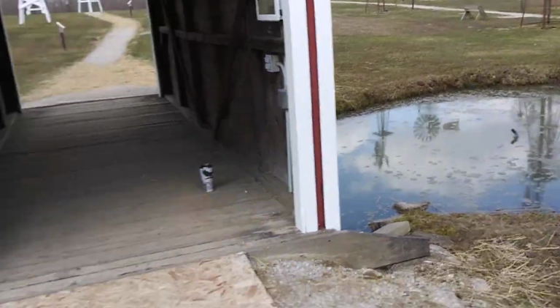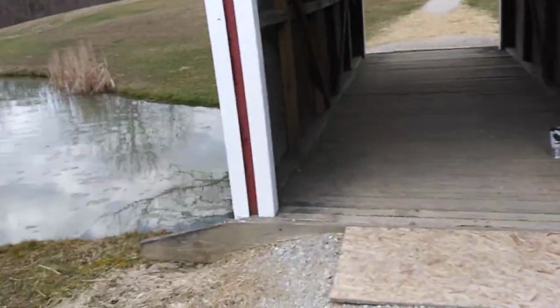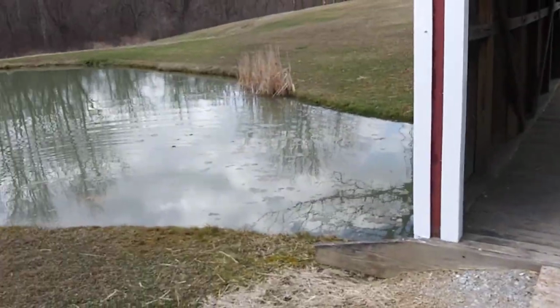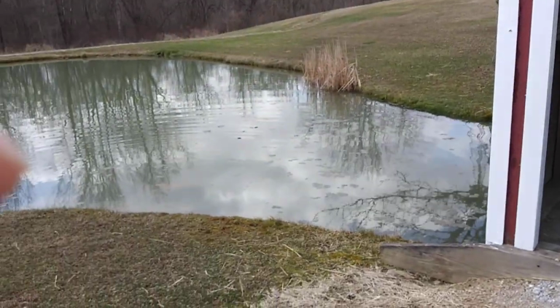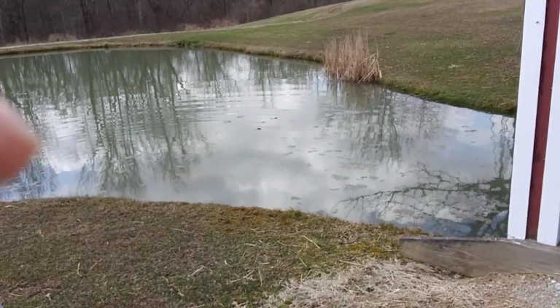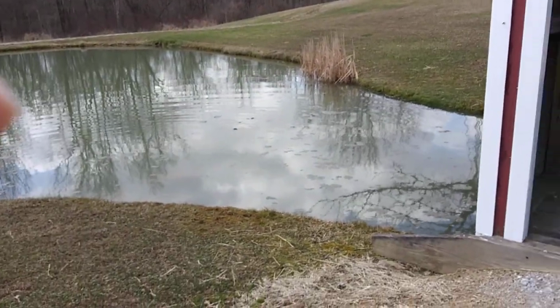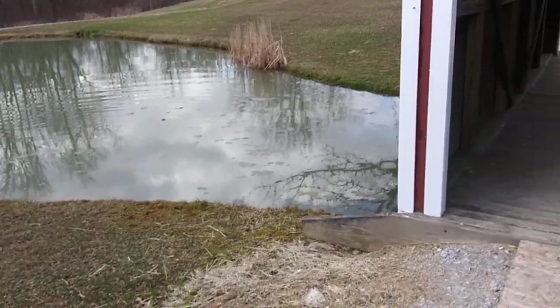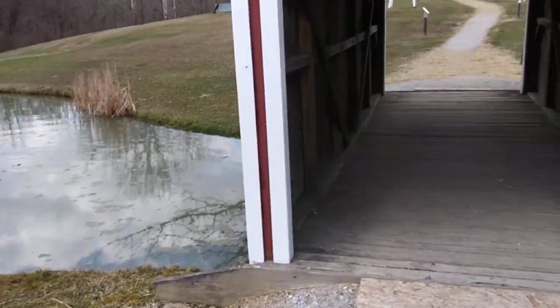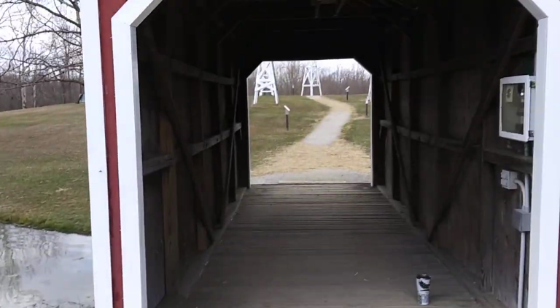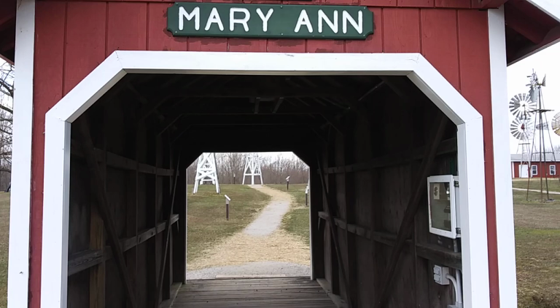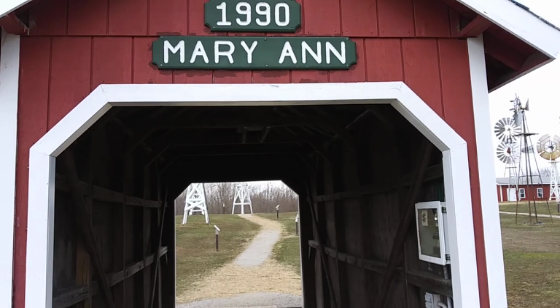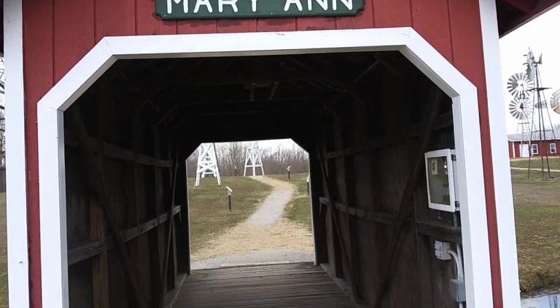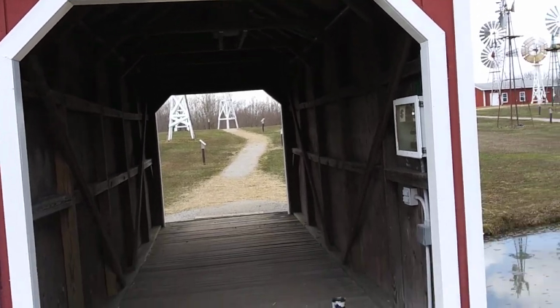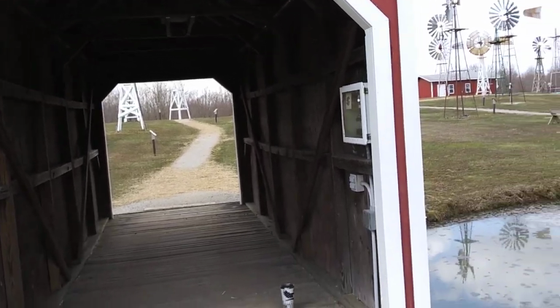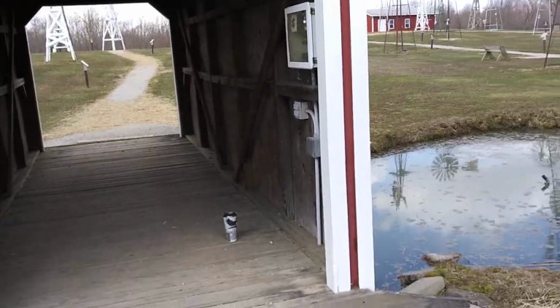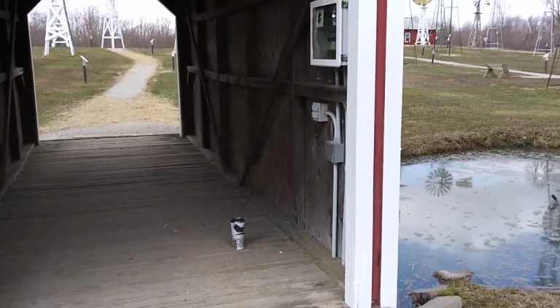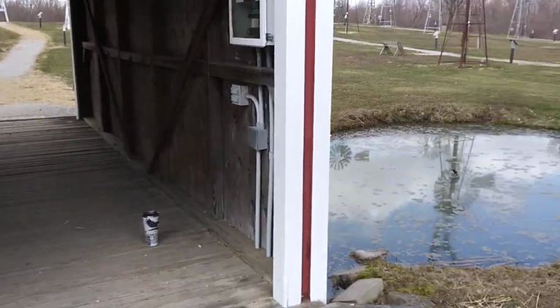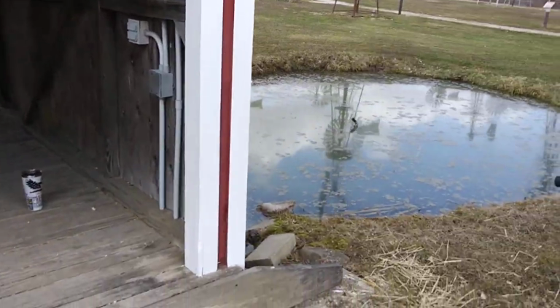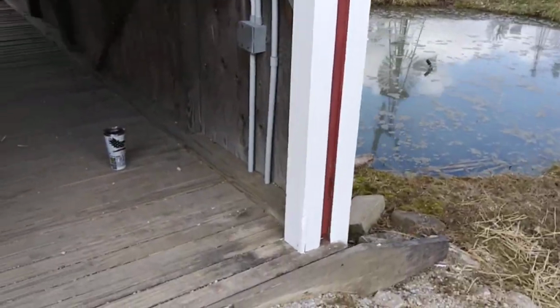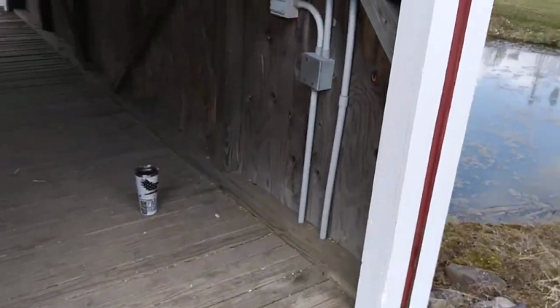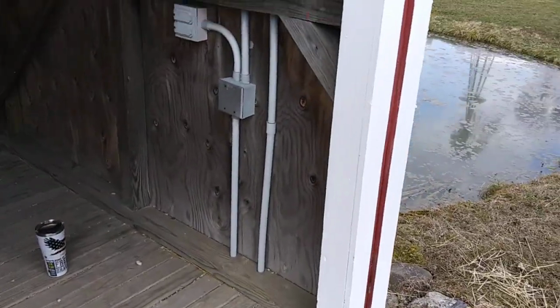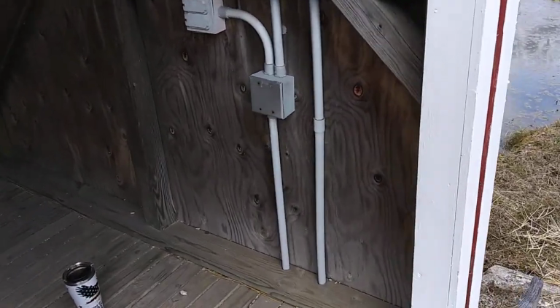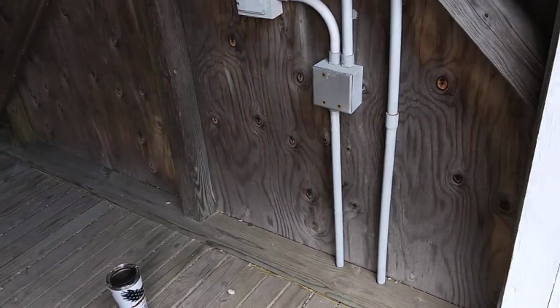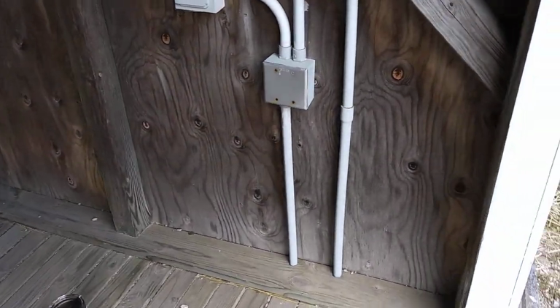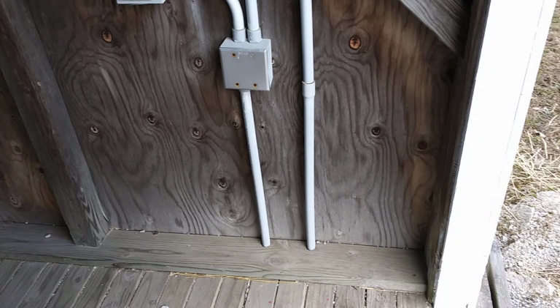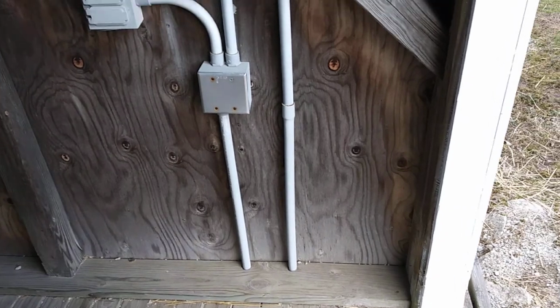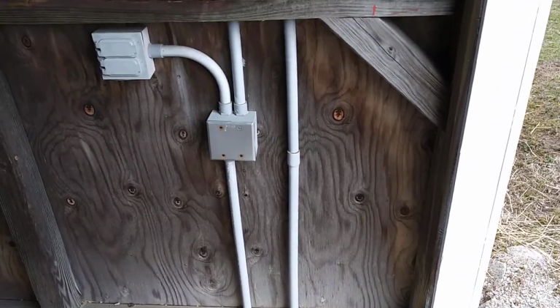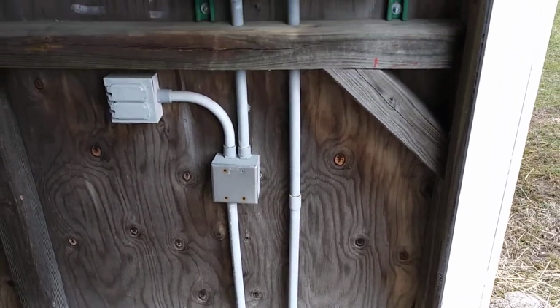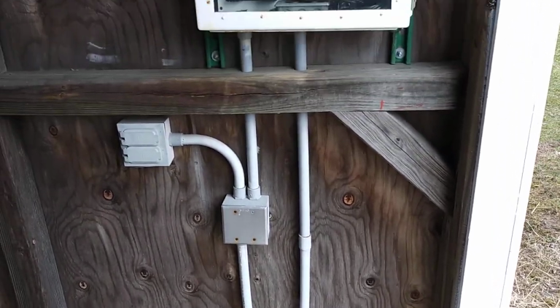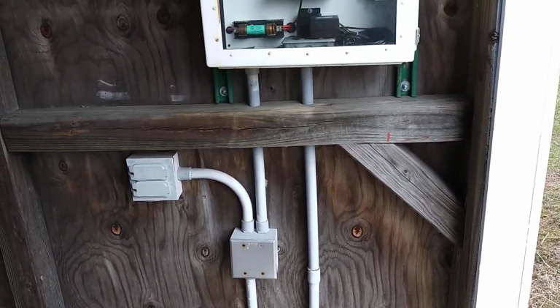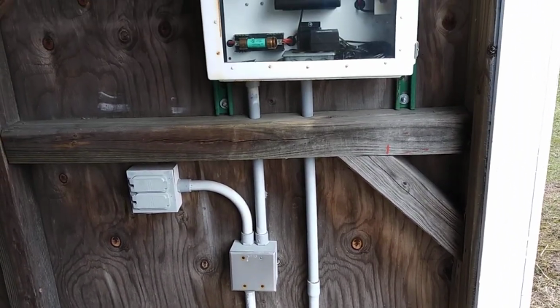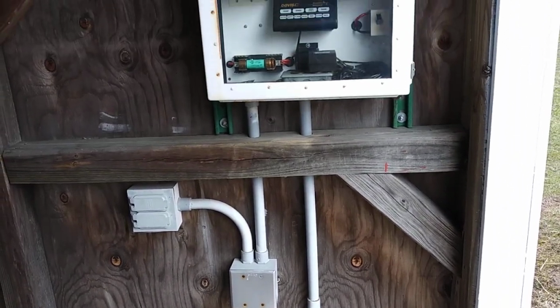Got some fish and frogs, this little covered bridge this way — they hooked up.